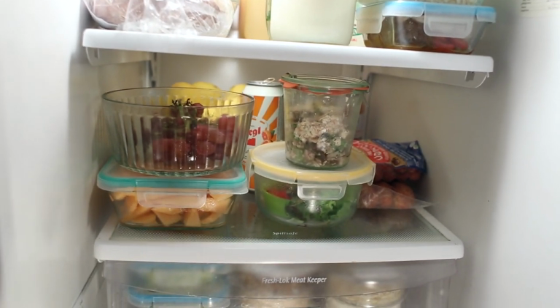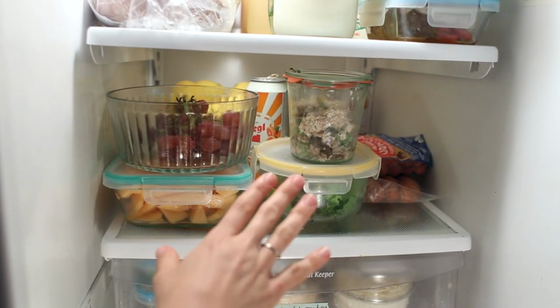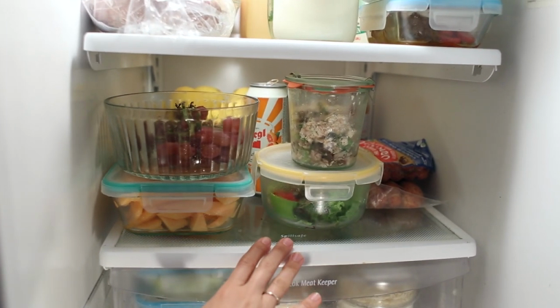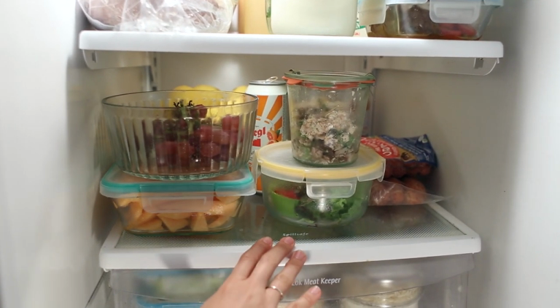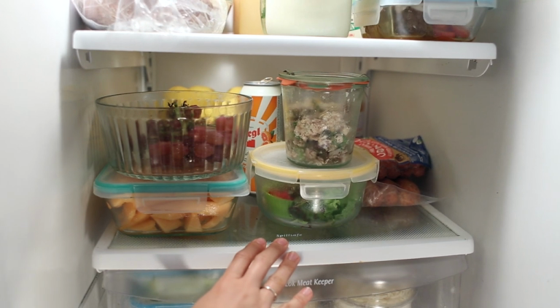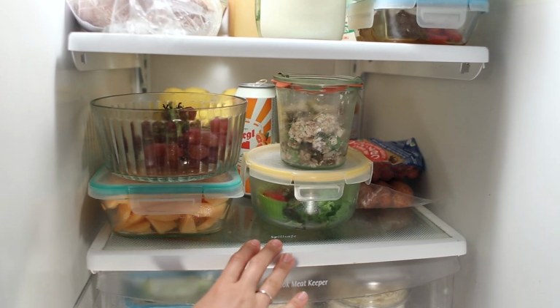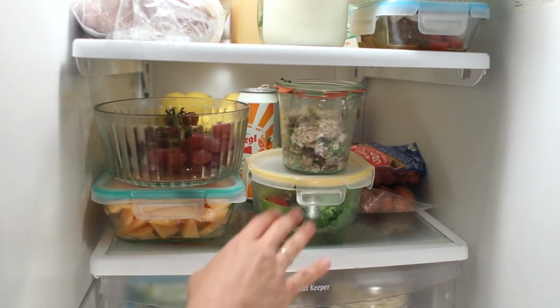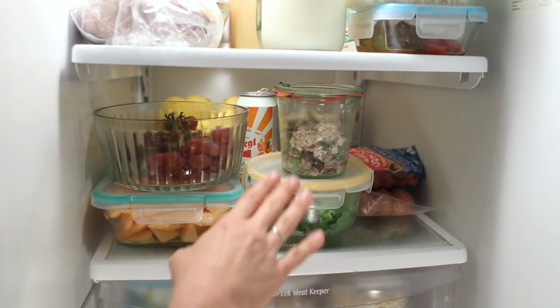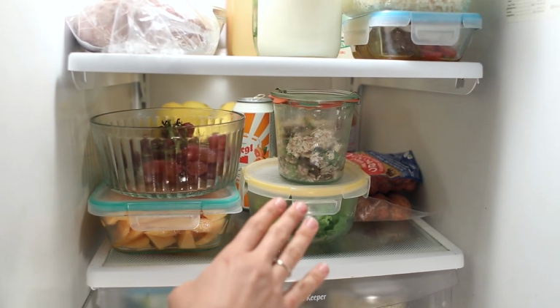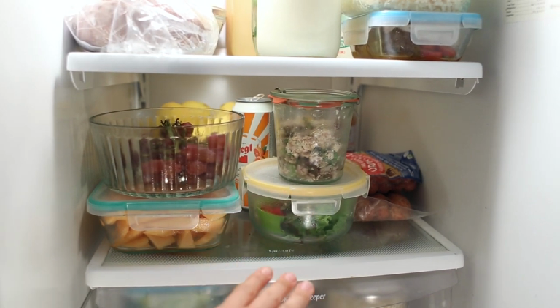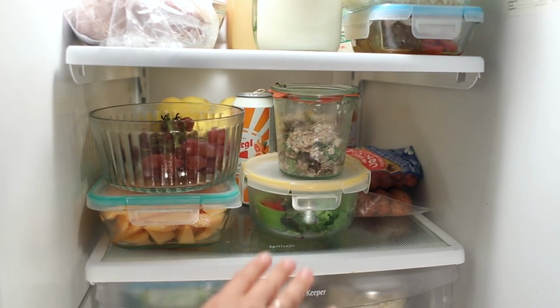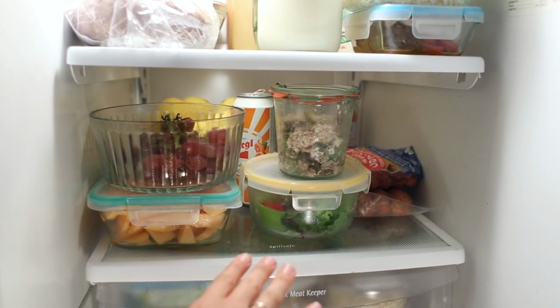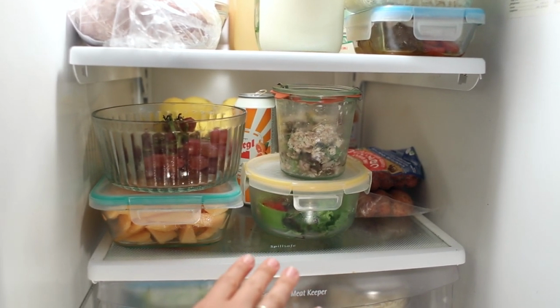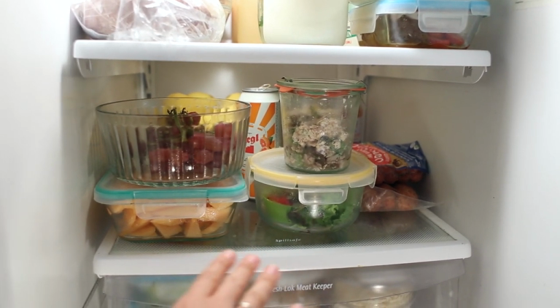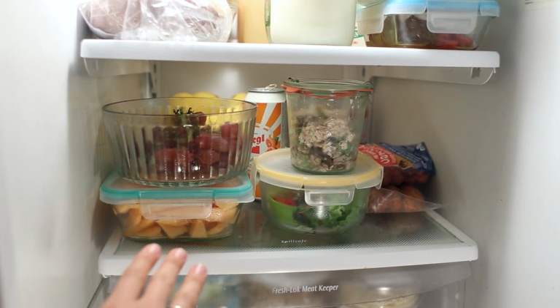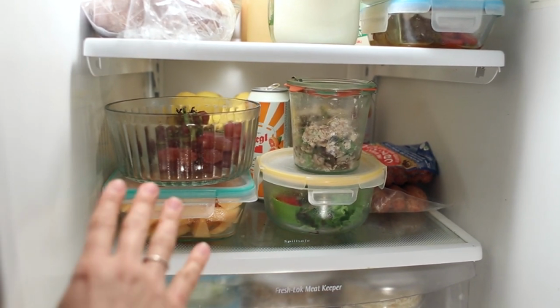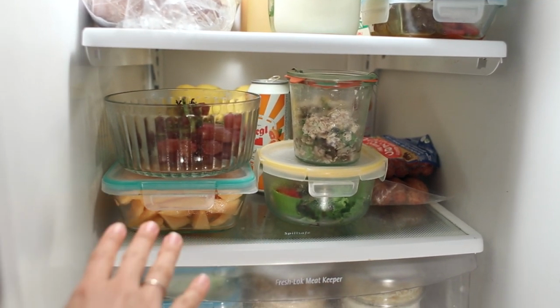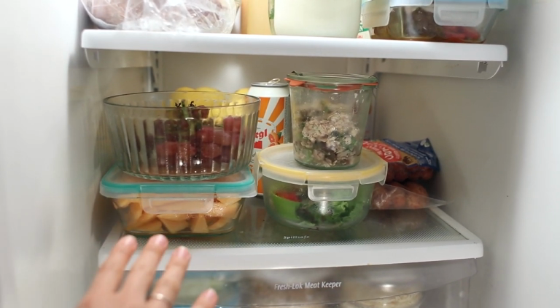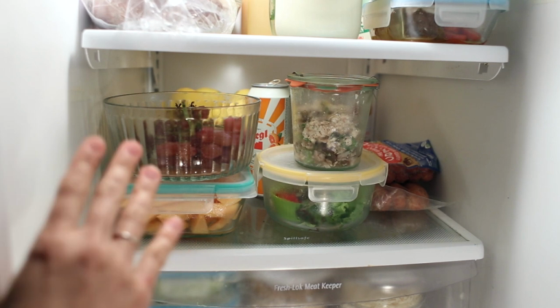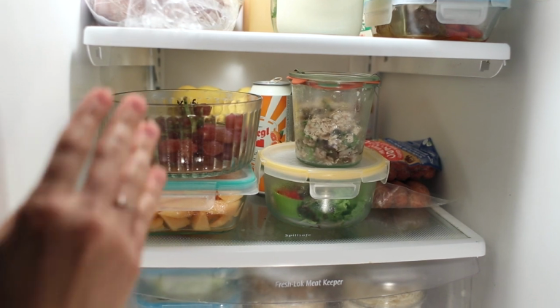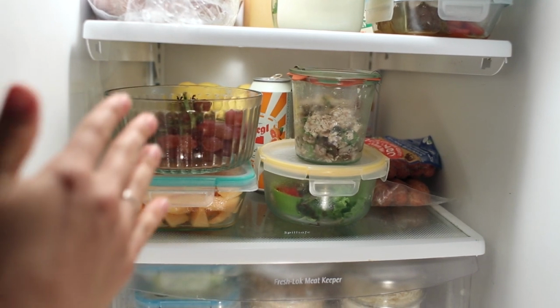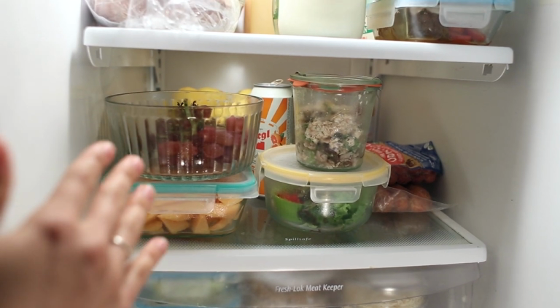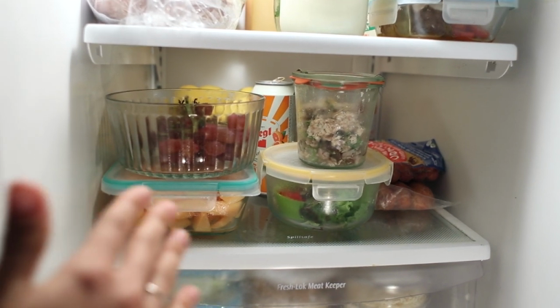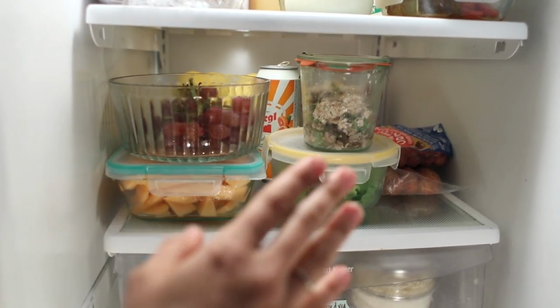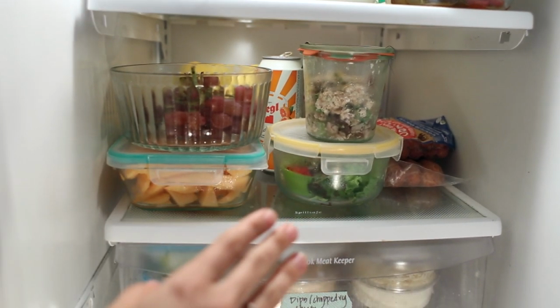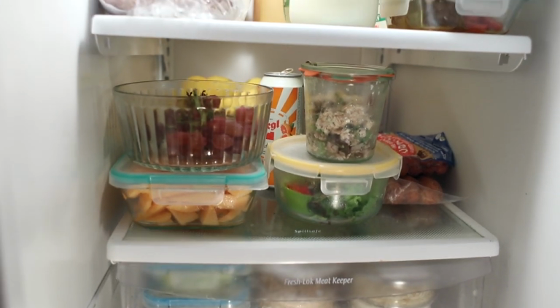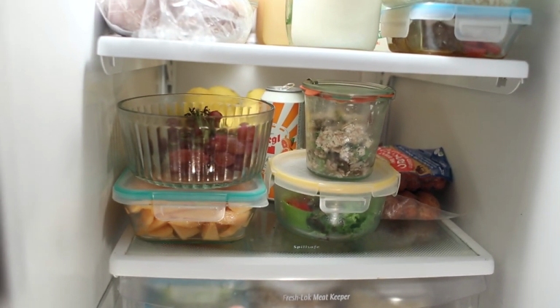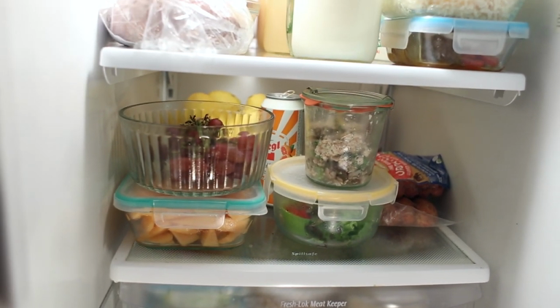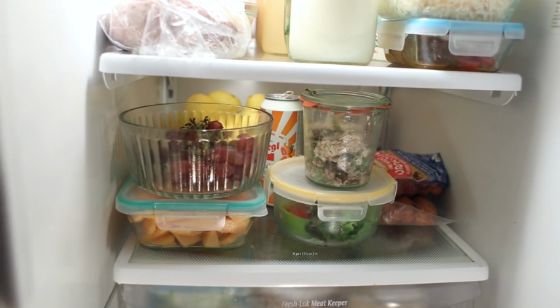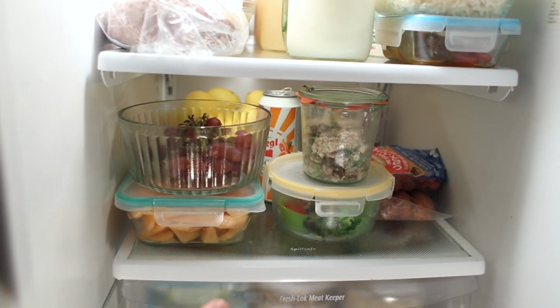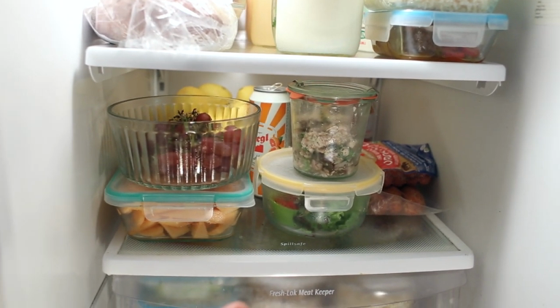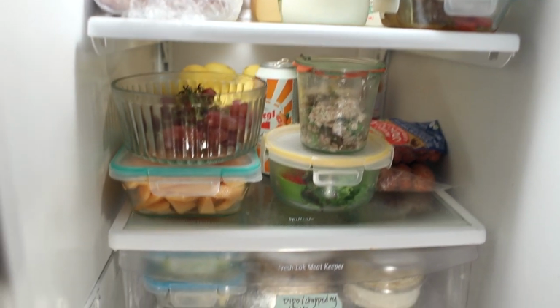You can also see on the second shelf I have more leftovers: chicken salad, some more fajita toppings, some fruit, and my obsession with lemons, some grass-fed hot dogs, and some sausage.